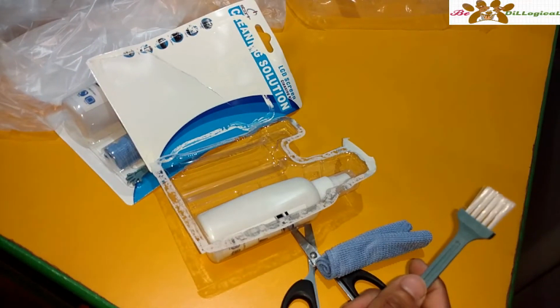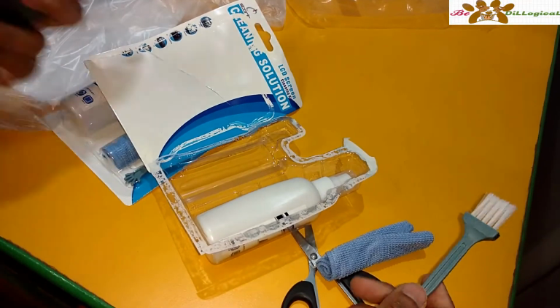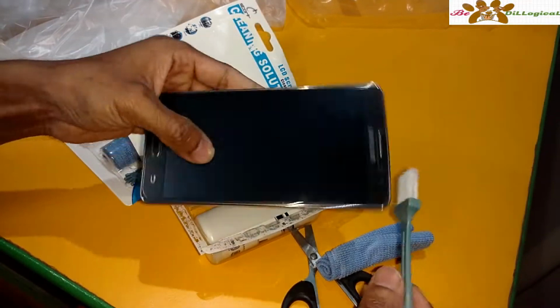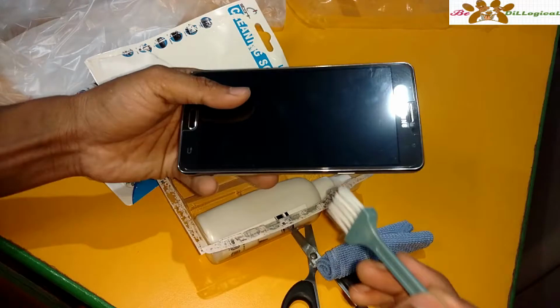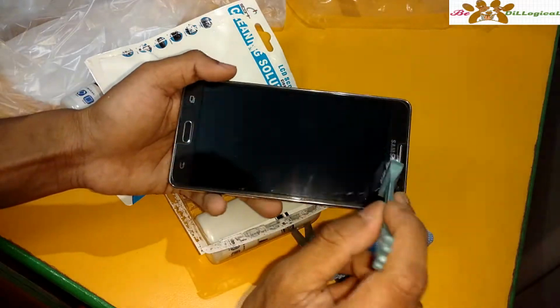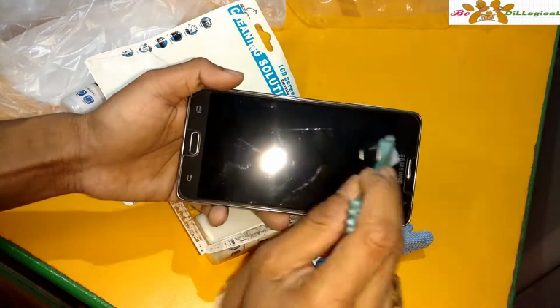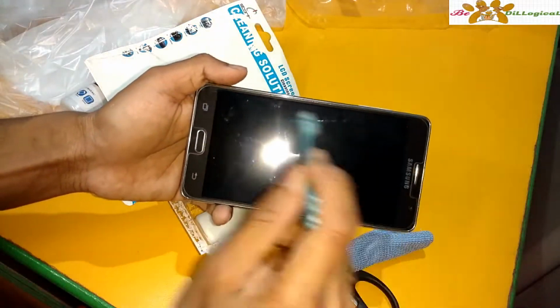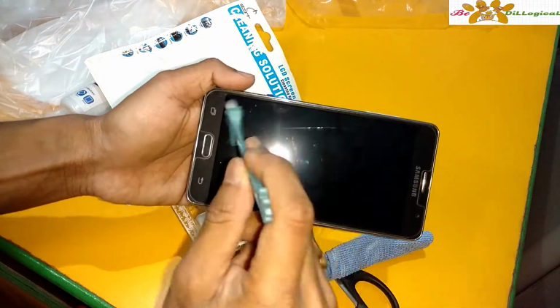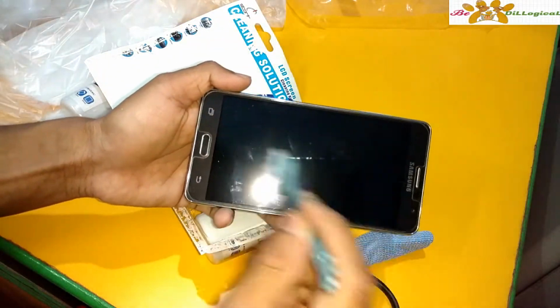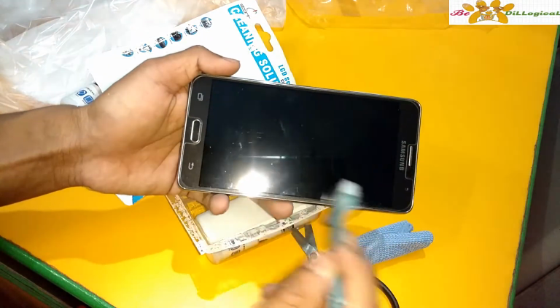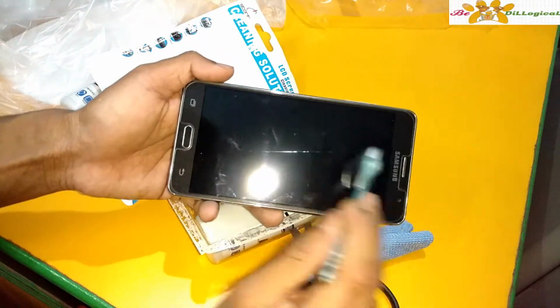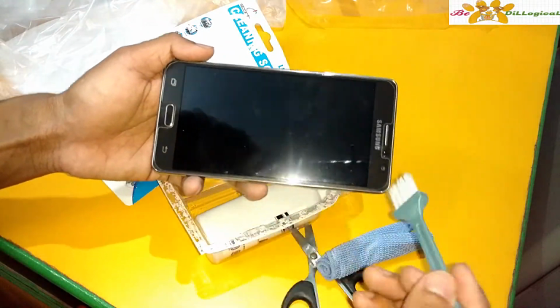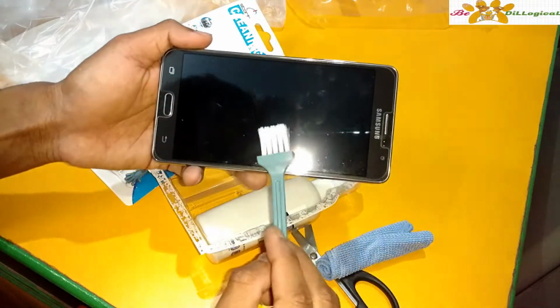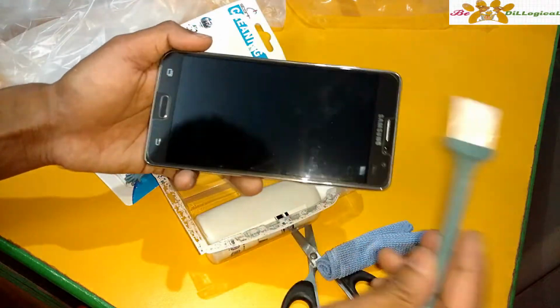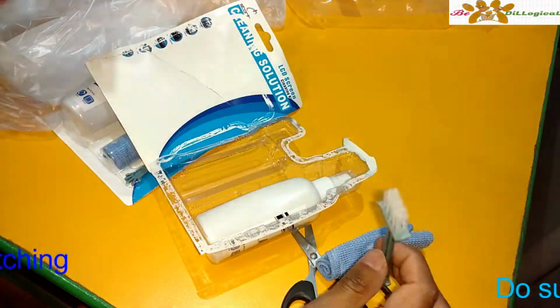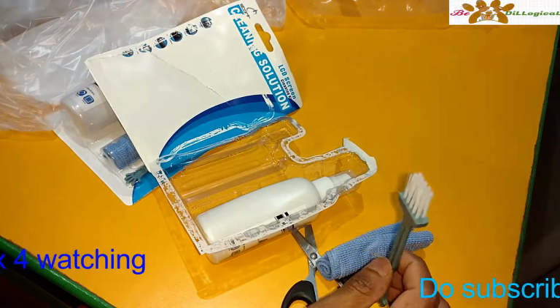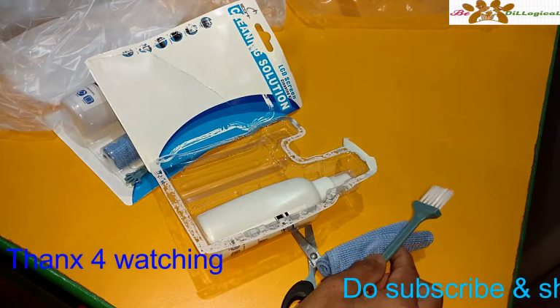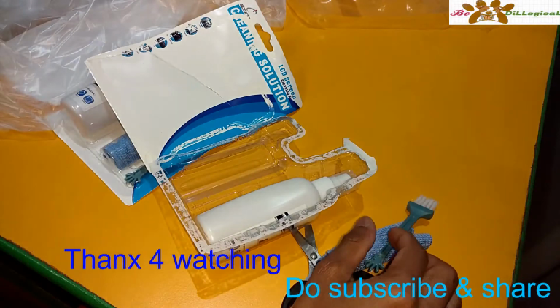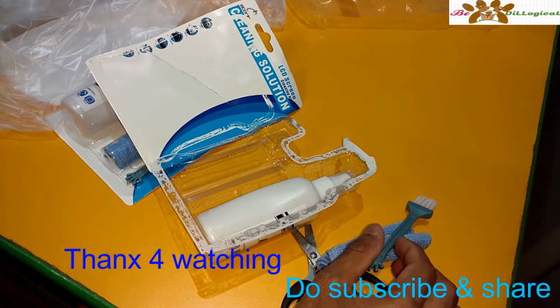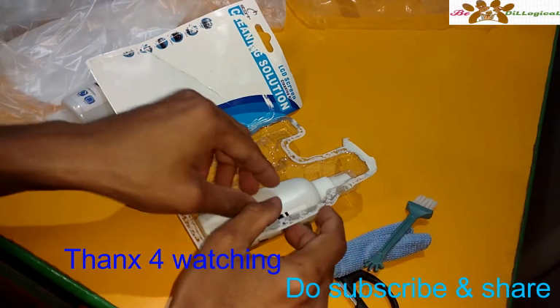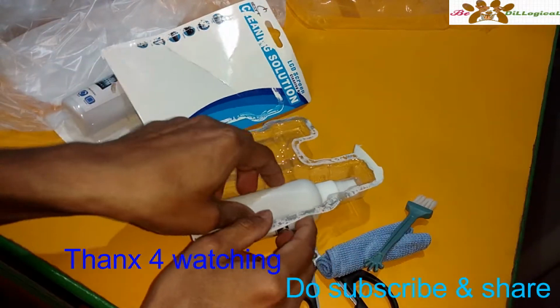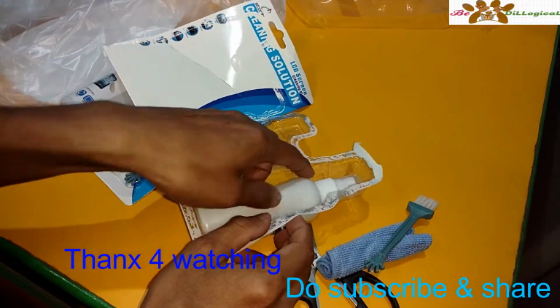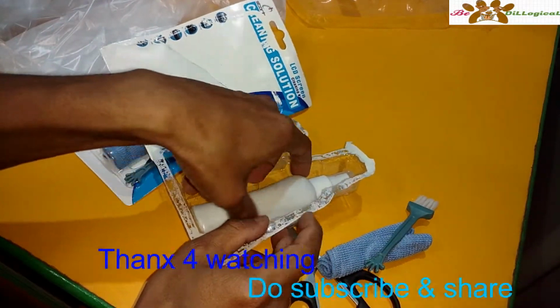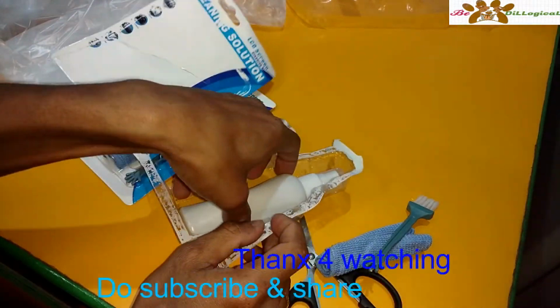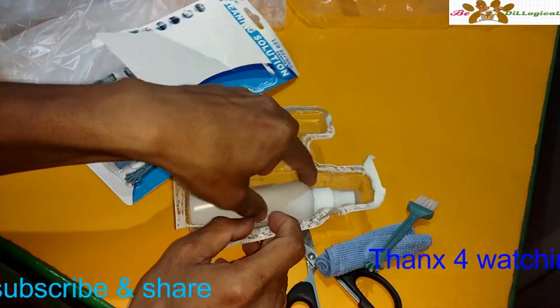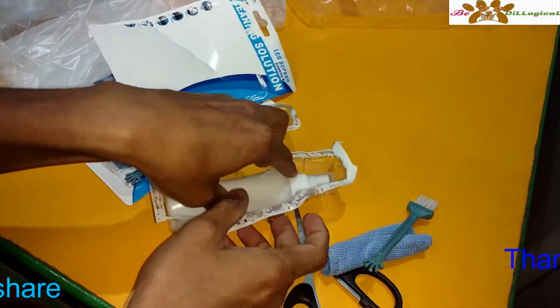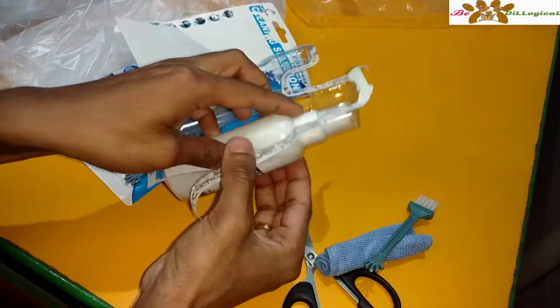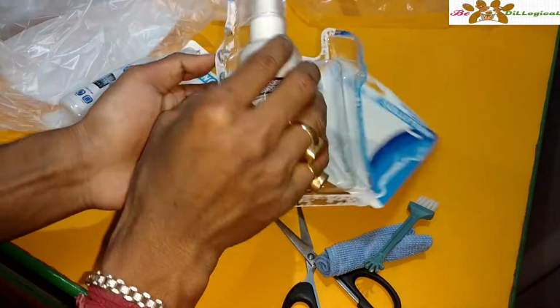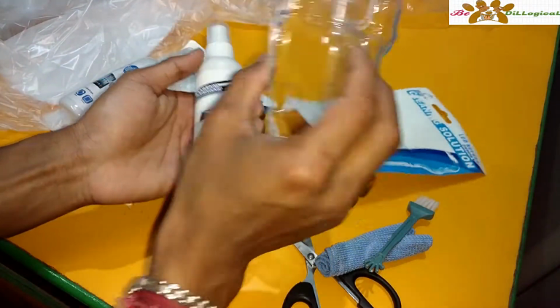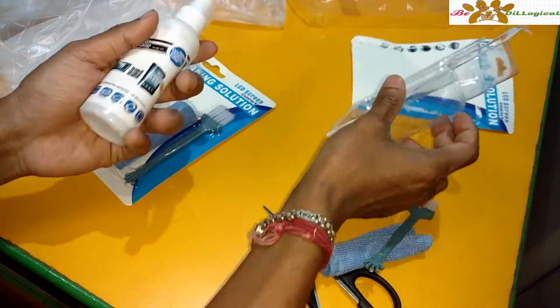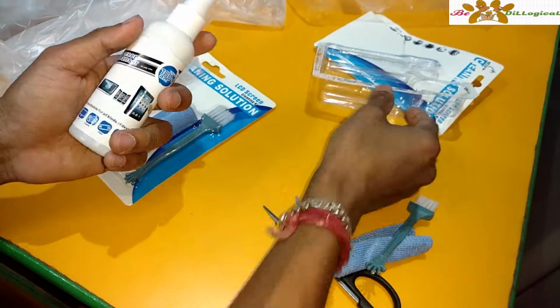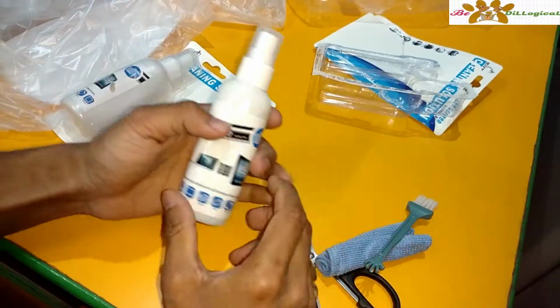The brush is really nice. You can just use it like this — it is also for cleaning. Really nice steps for cleaning, for a screen cleaner for phone, smartphone, laptop and so on.